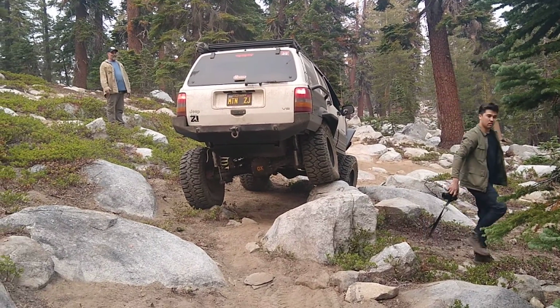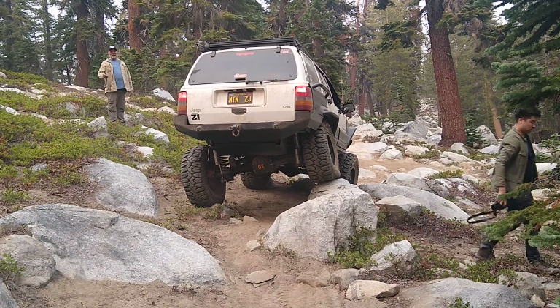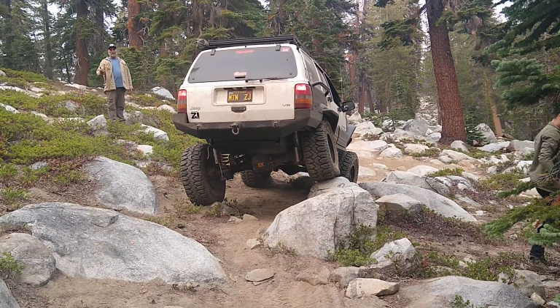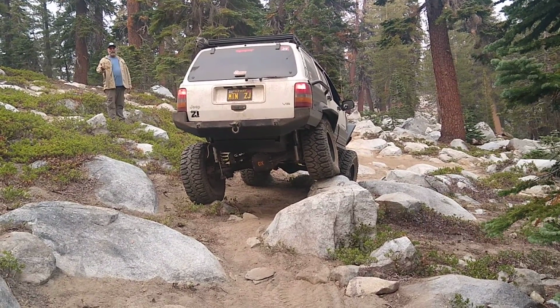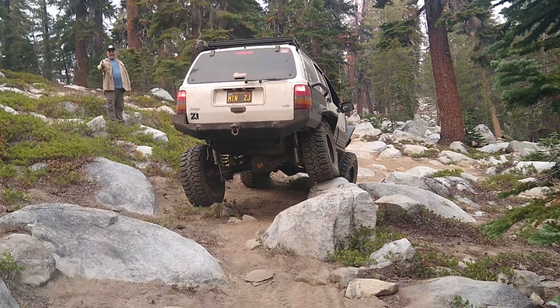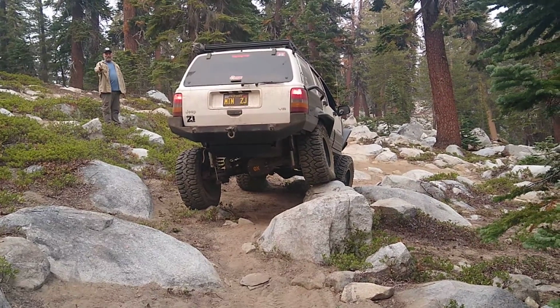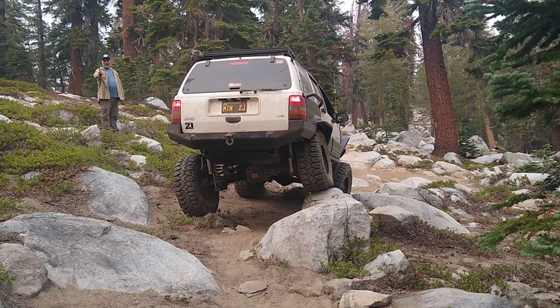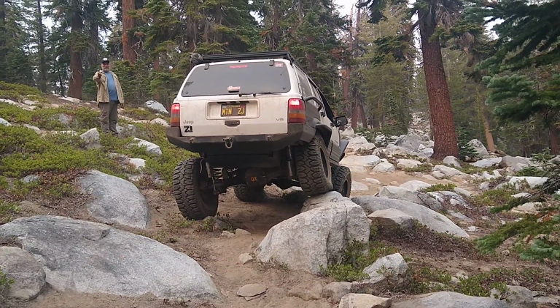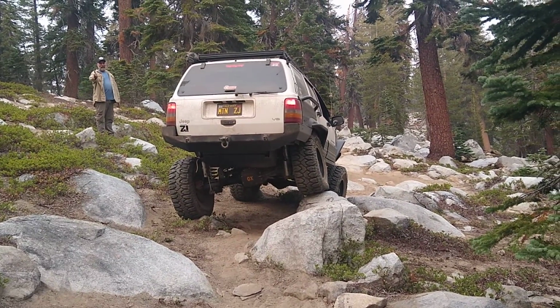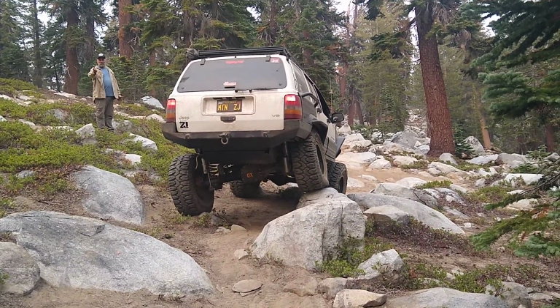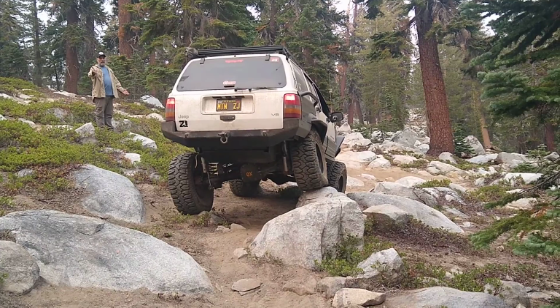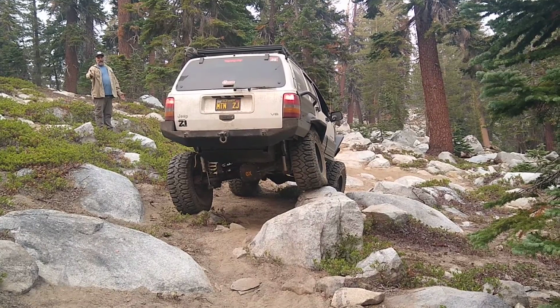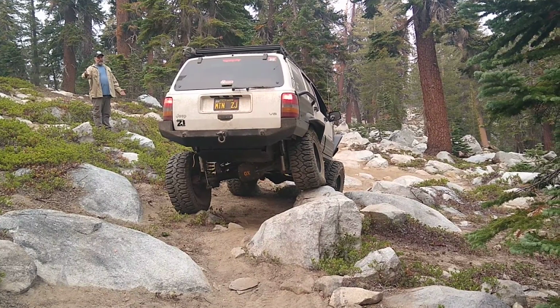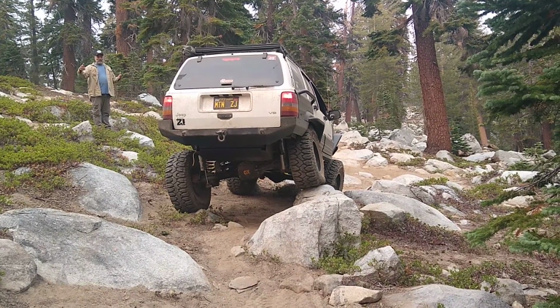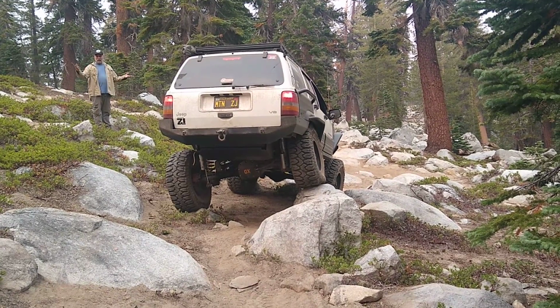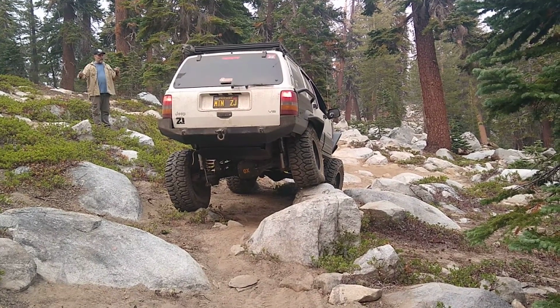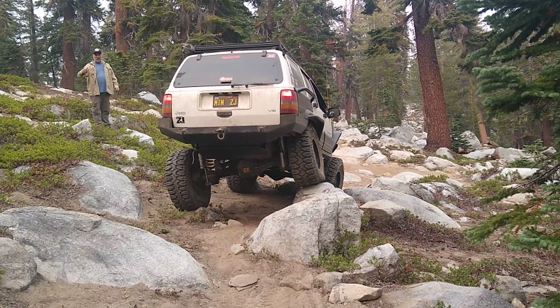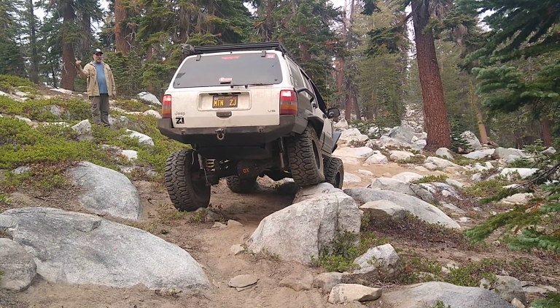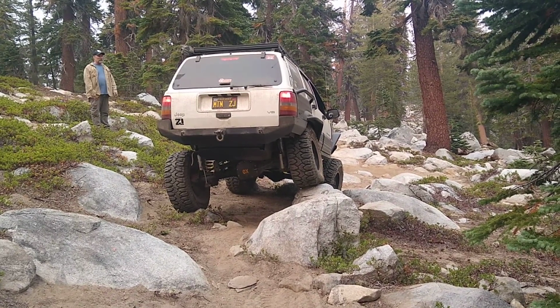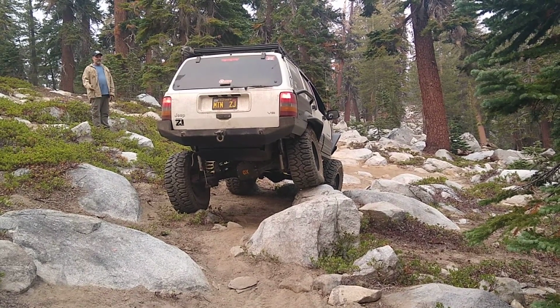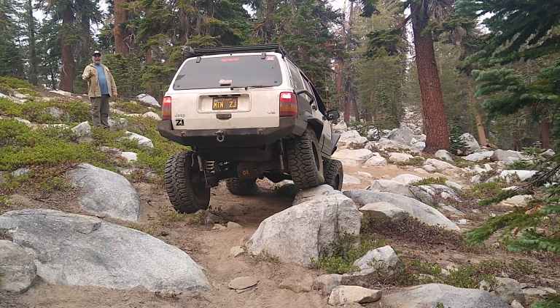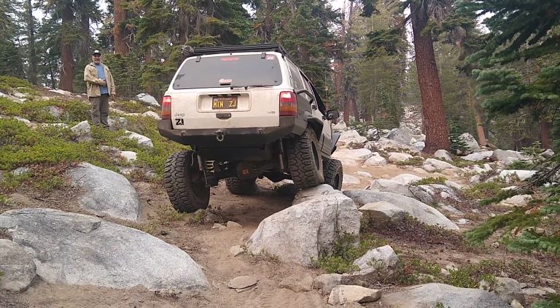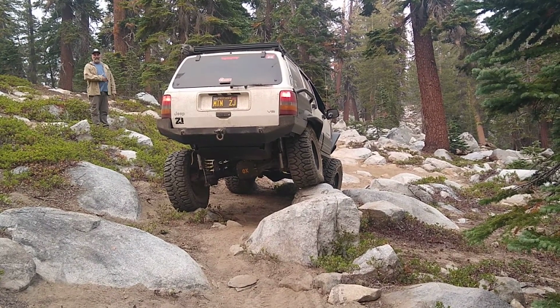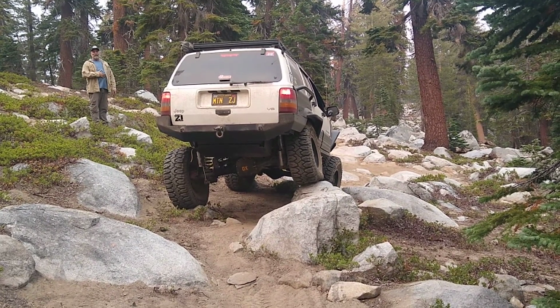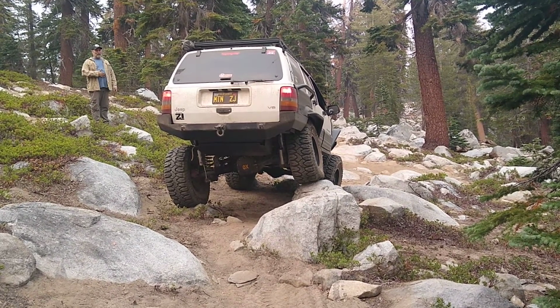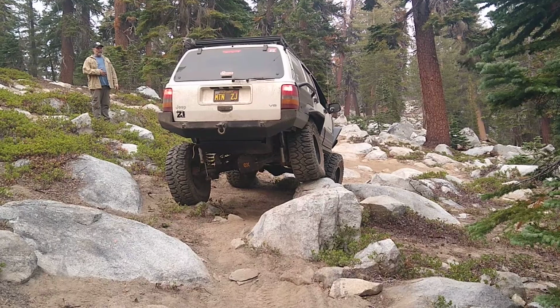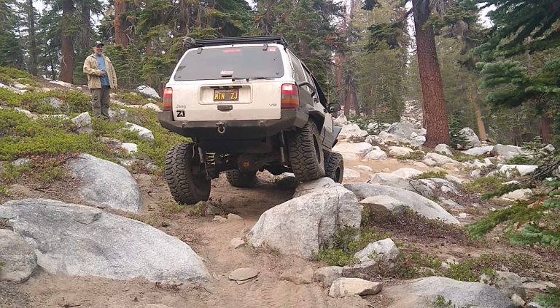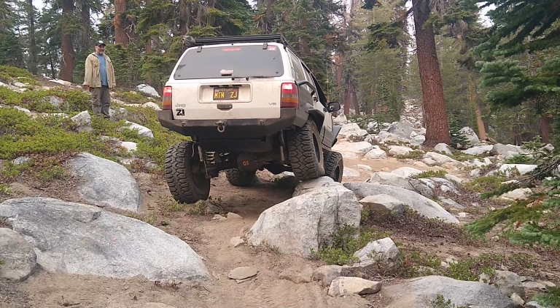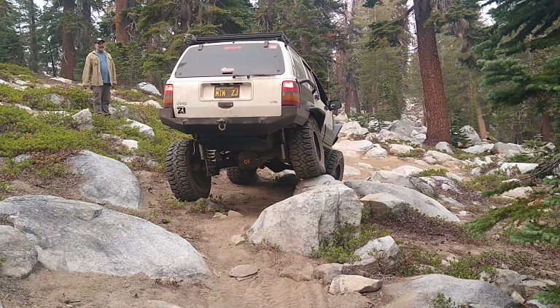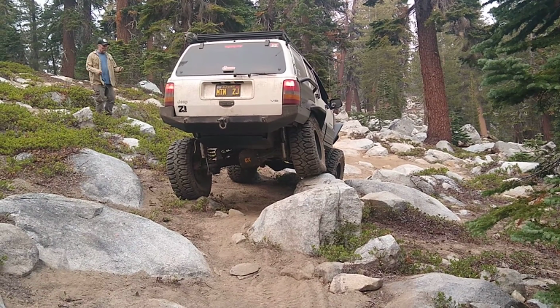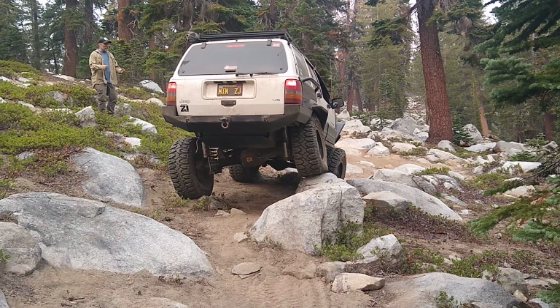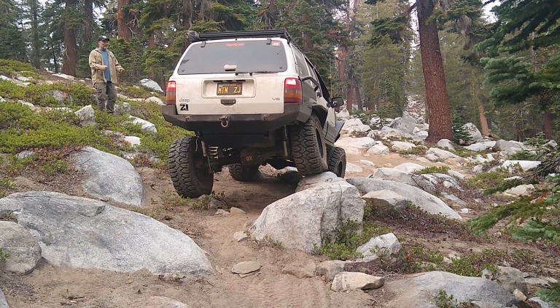I try to explain to people that I get the same fun doing that at one mile an hour as I do in a little Ricky race car on the street. It's the same feeling. Oh my god, it's gonna work.